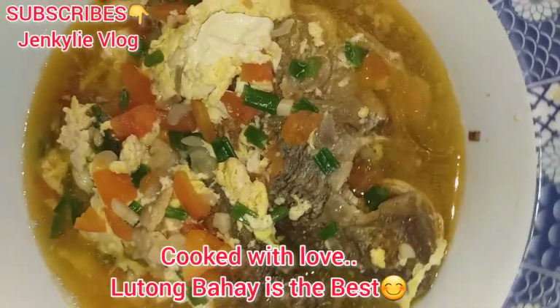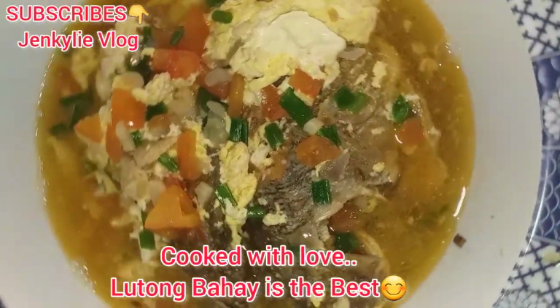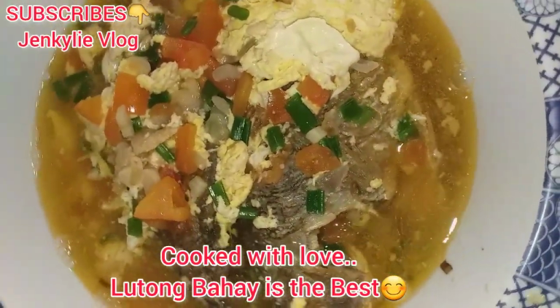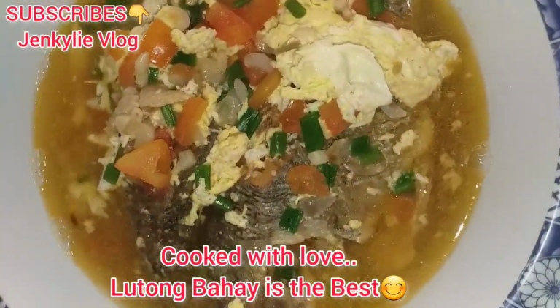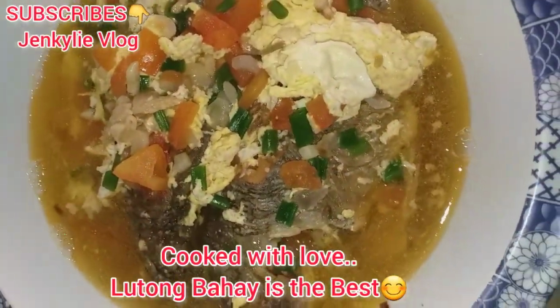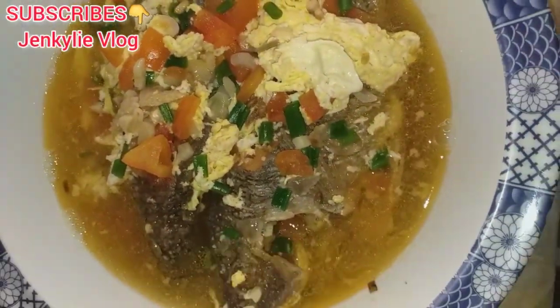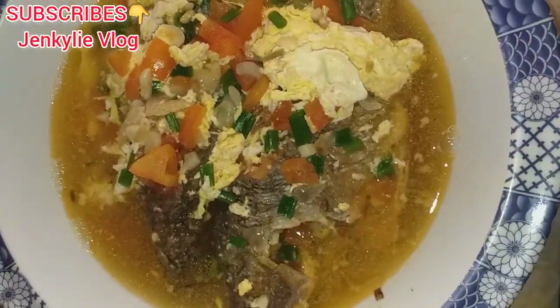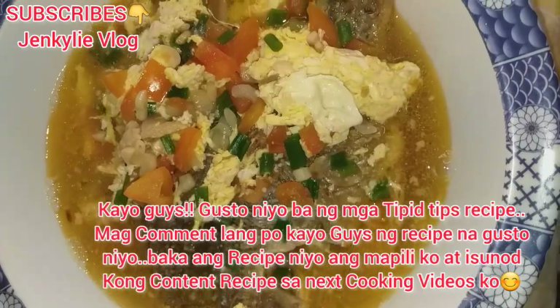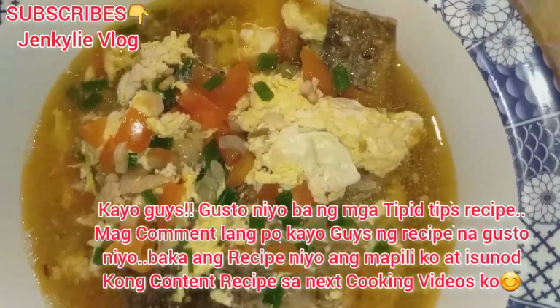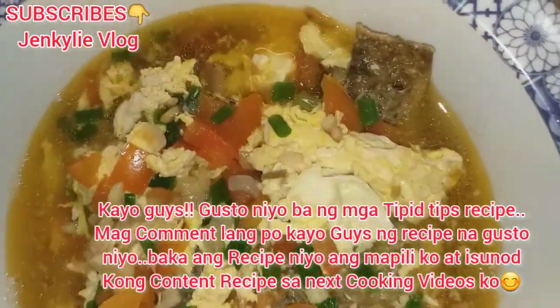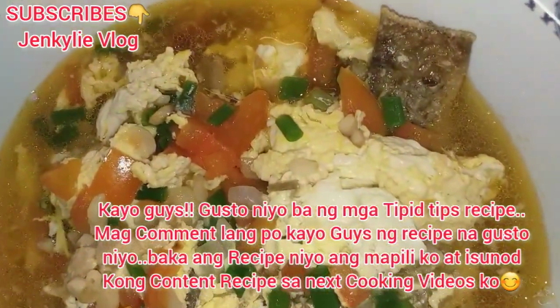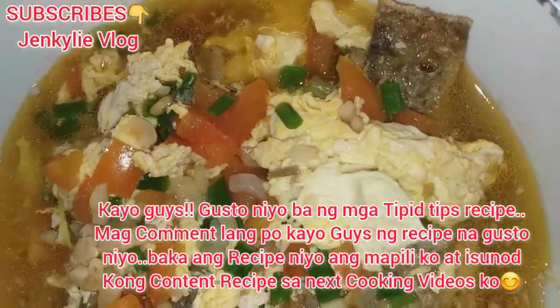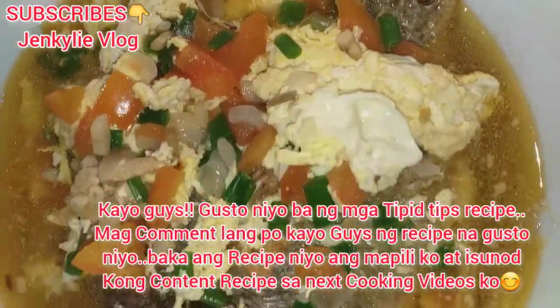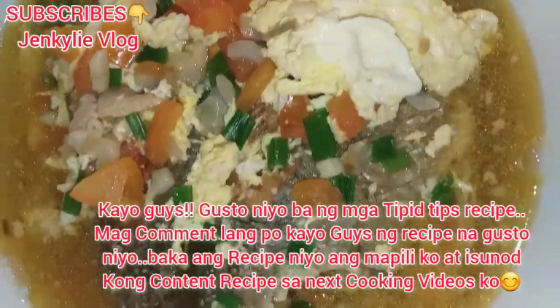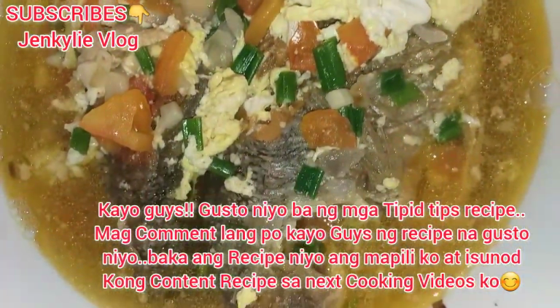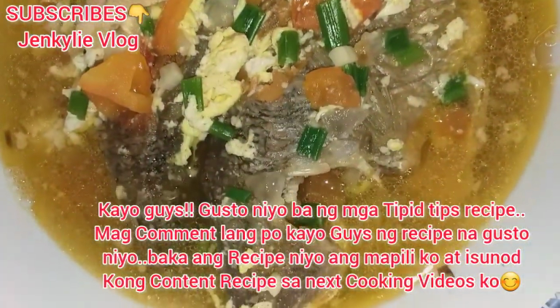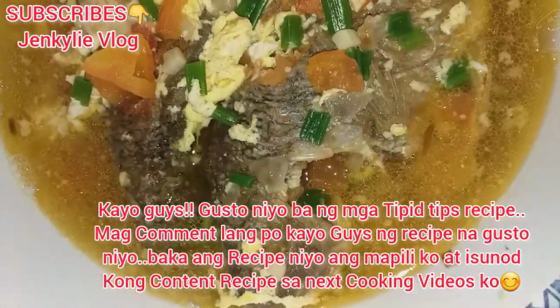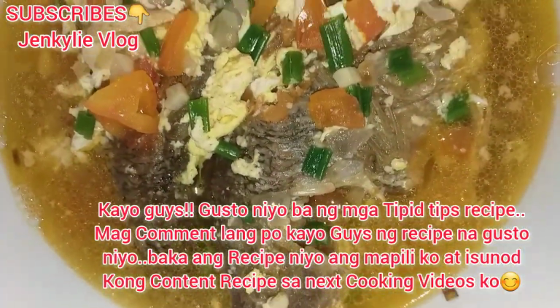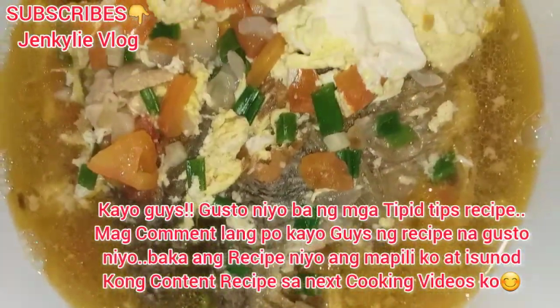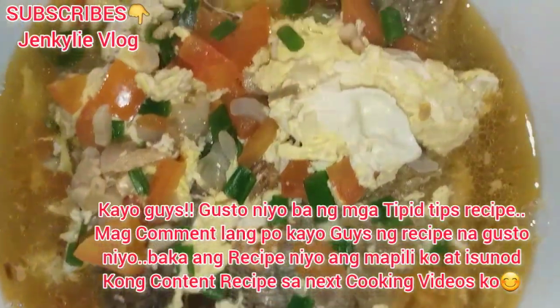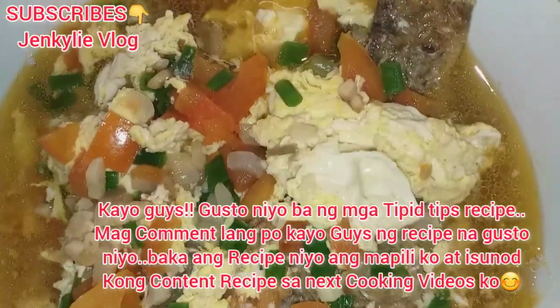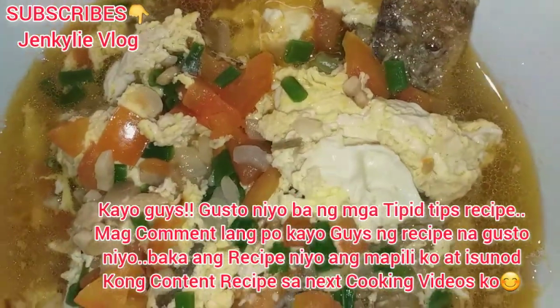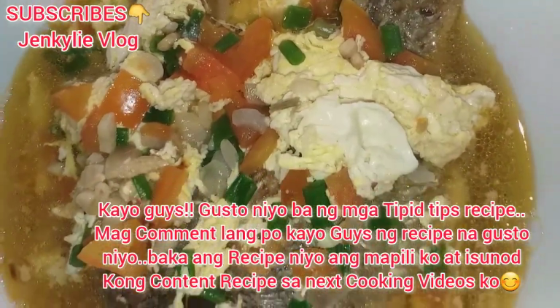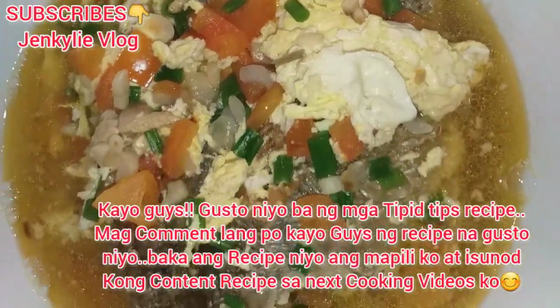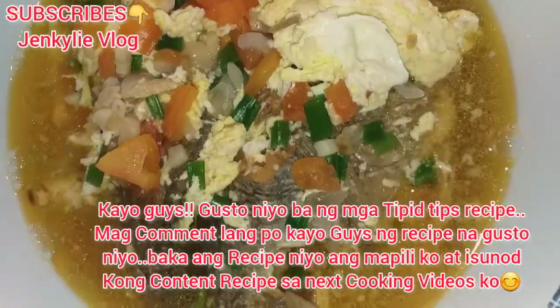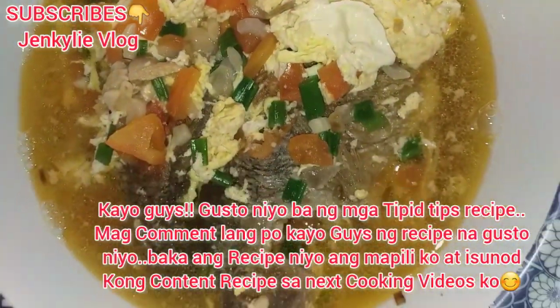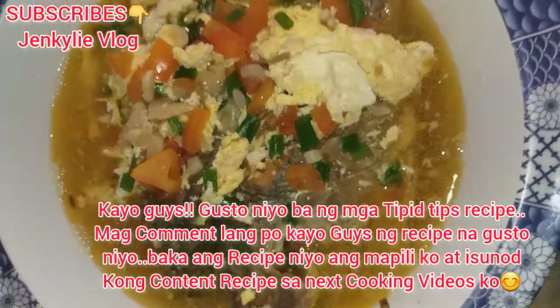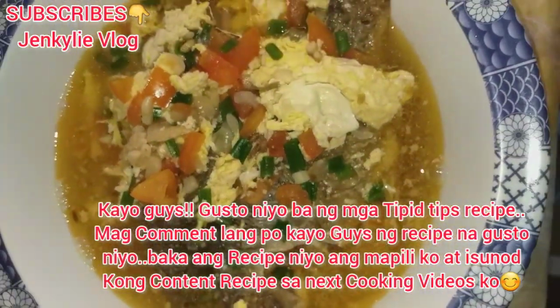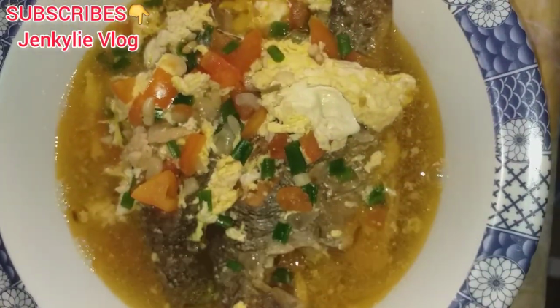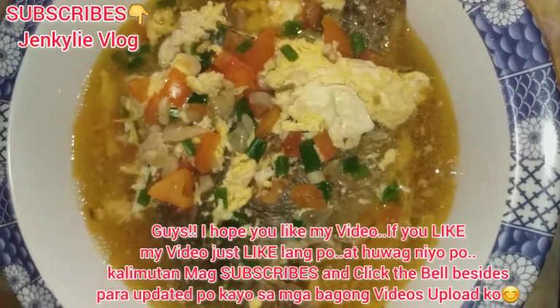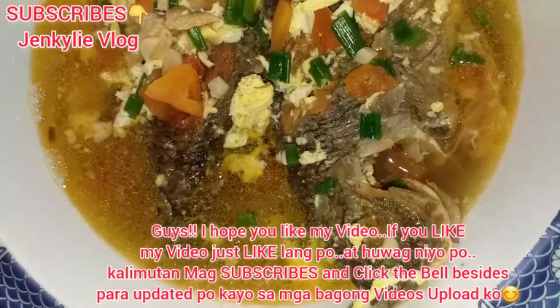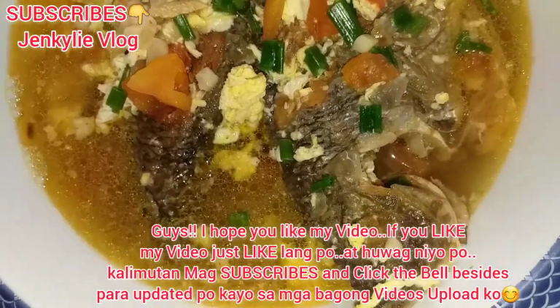Cook with love, lutong bahay. Kayo guys, gusto nyo ba ng mga tipid tips recipe? Mag-comment lang po kayo guys ng recipe na gusto nyo. Baka ang recipe nyo ang mapili ko at isunod kong content recipe sa next cooking videos ko.